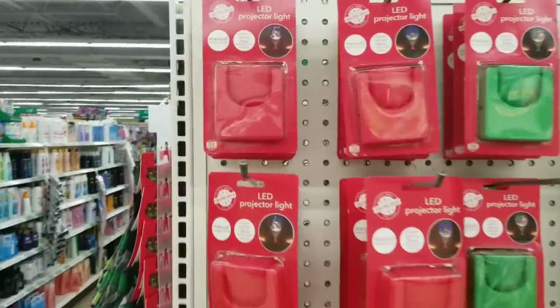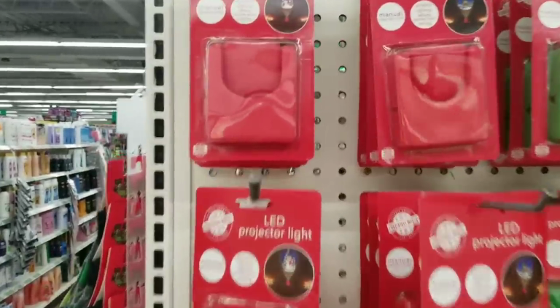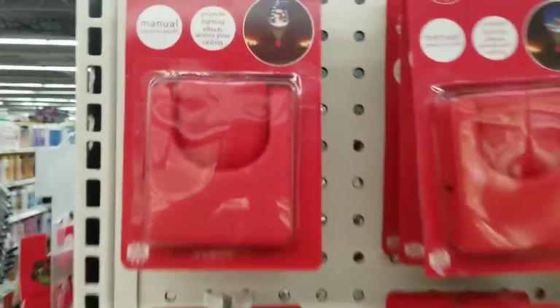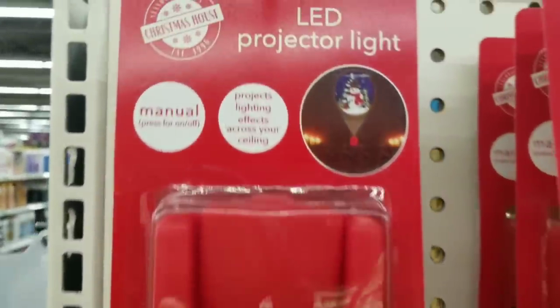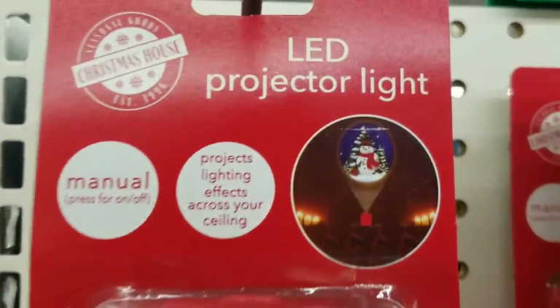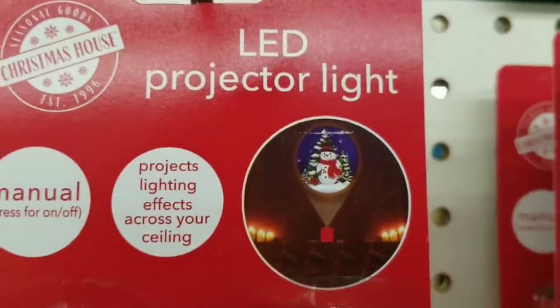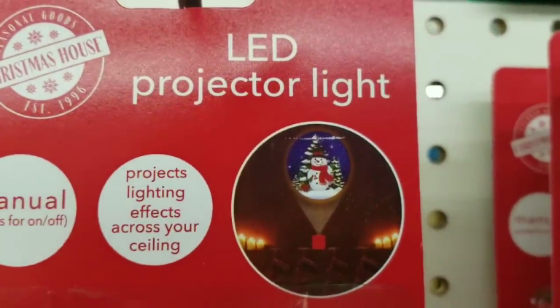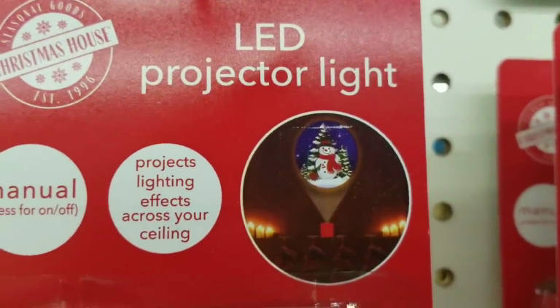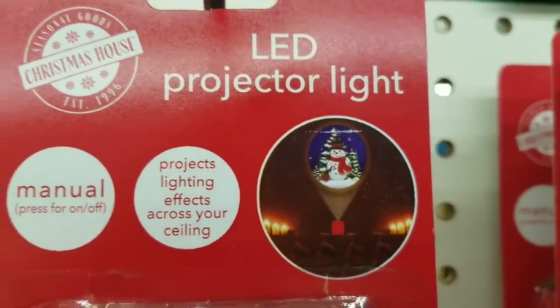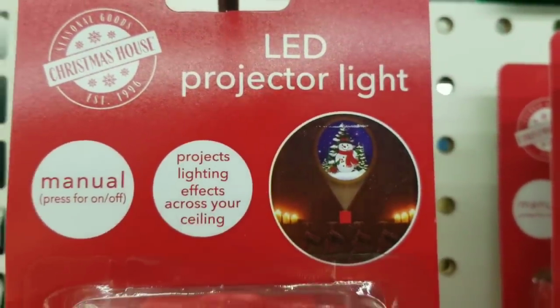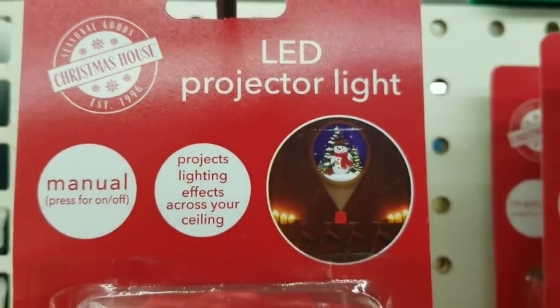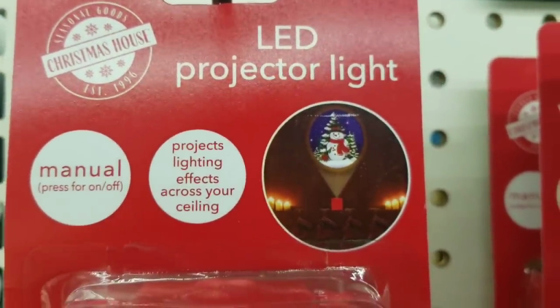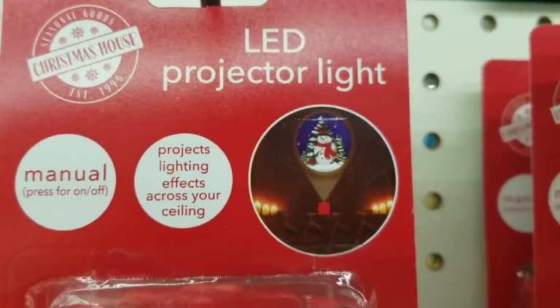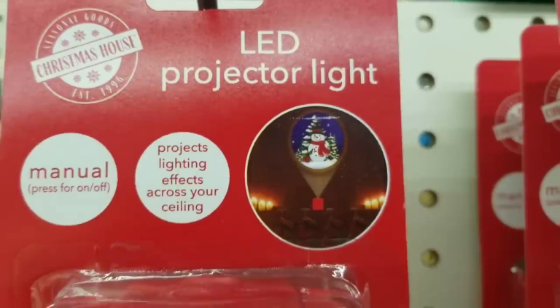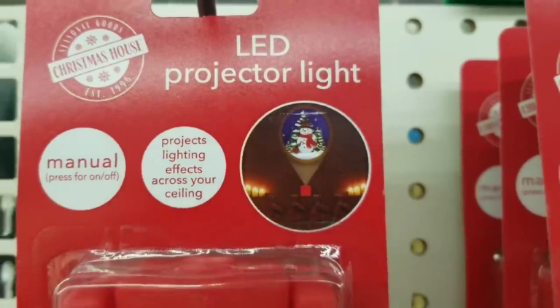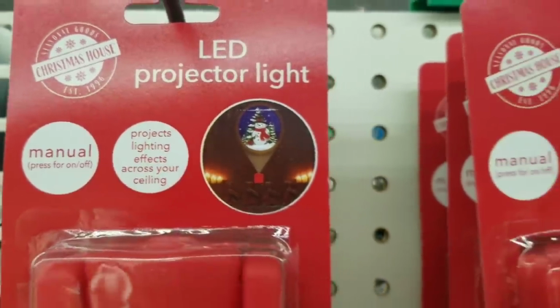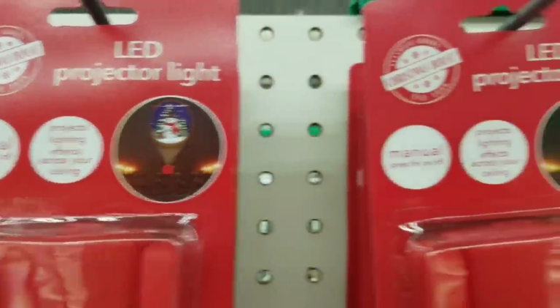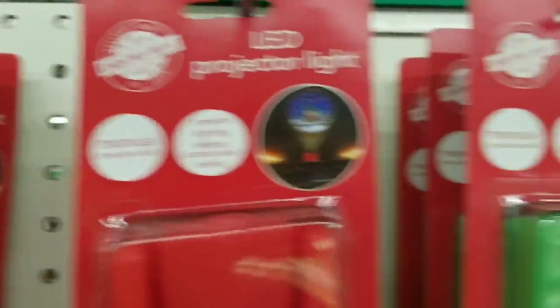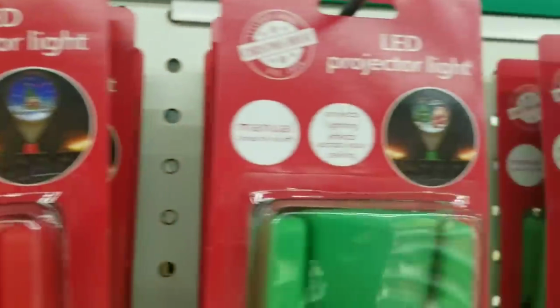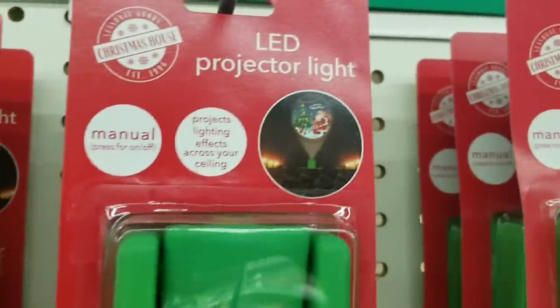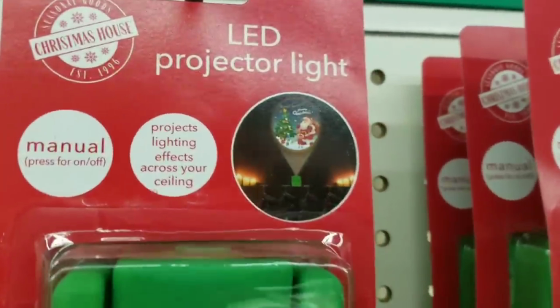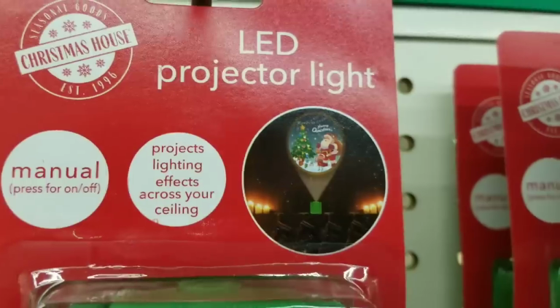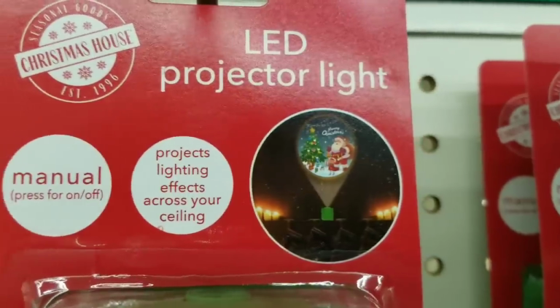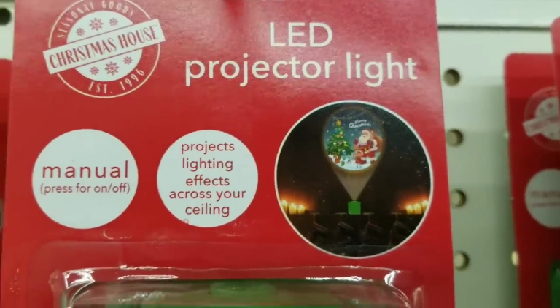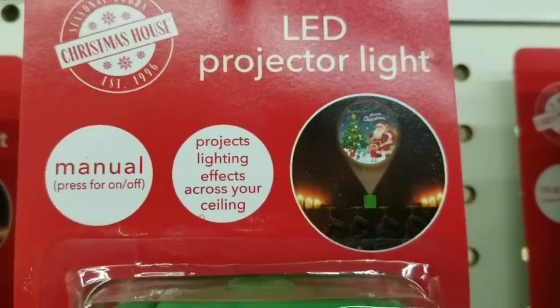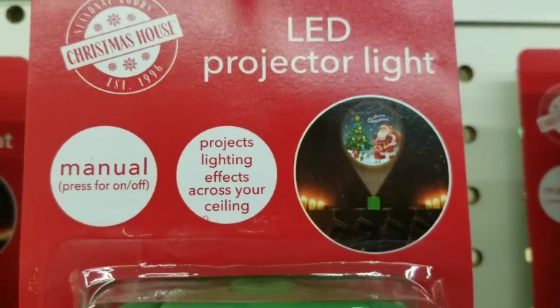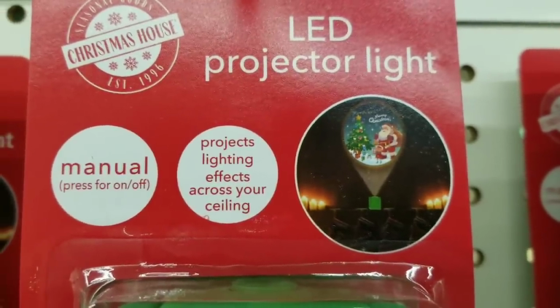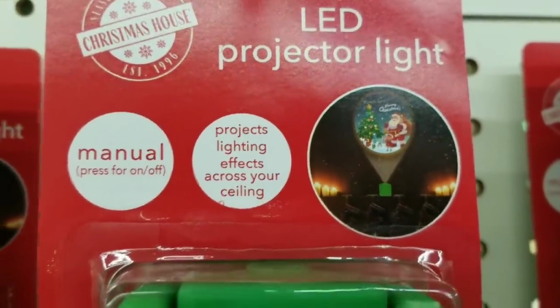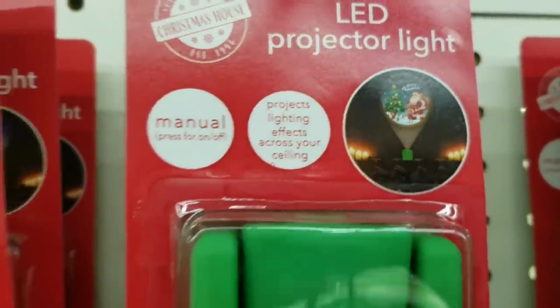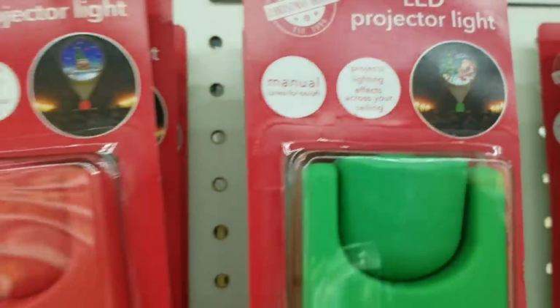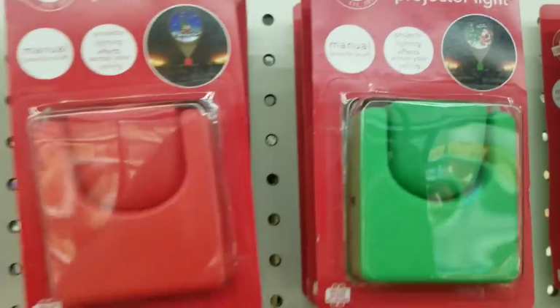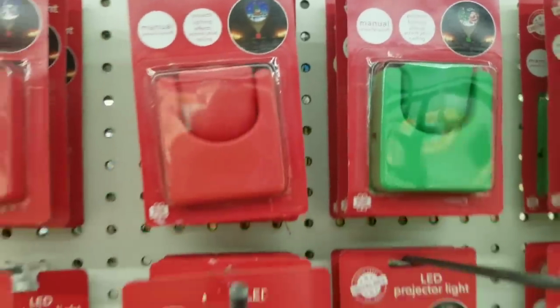They also have these projector lights. They create a really bold scene. If you have purchased these, let me know if the scene is as bold as it's shown in the picture — I would really love to know.